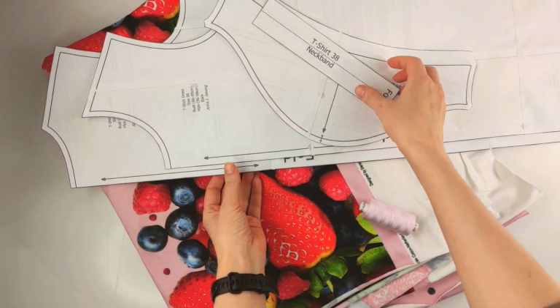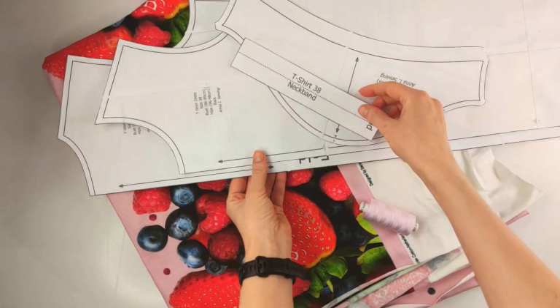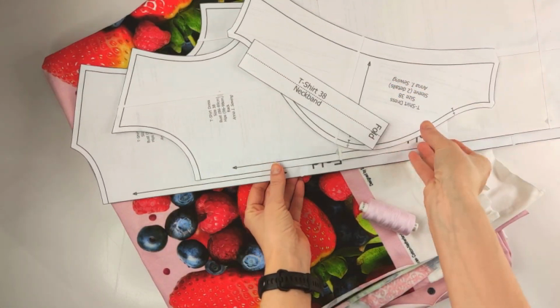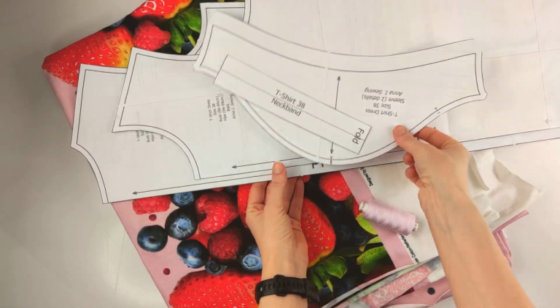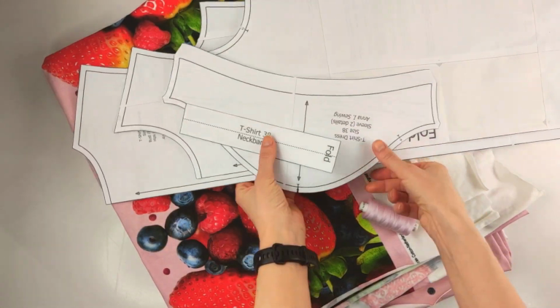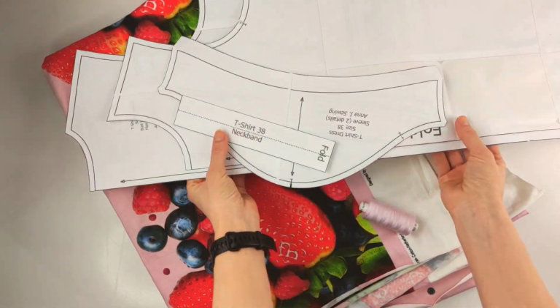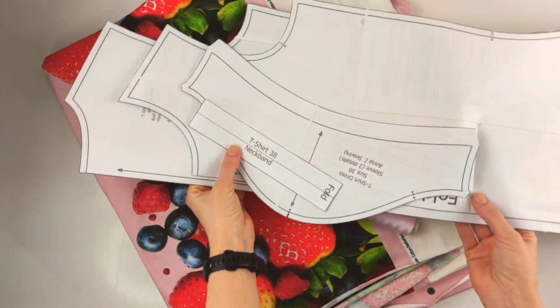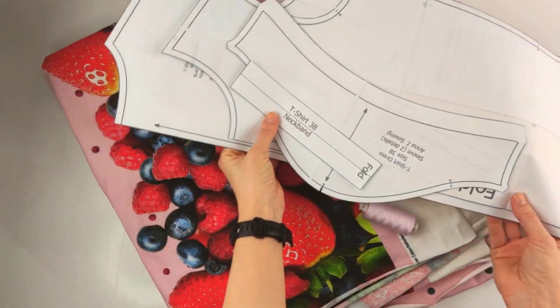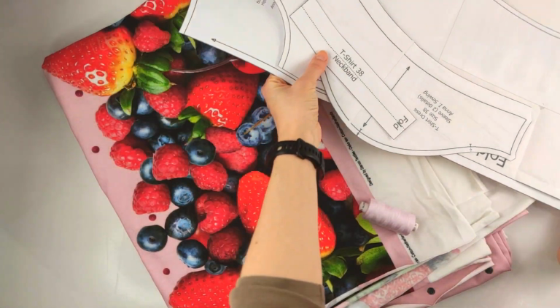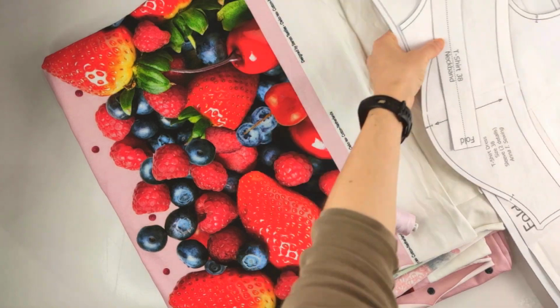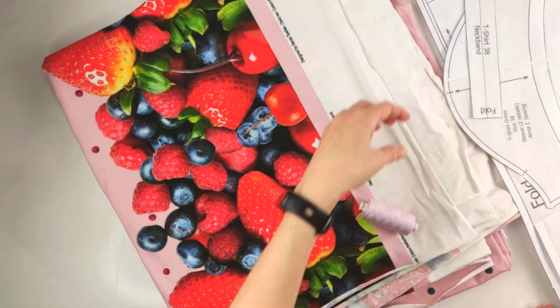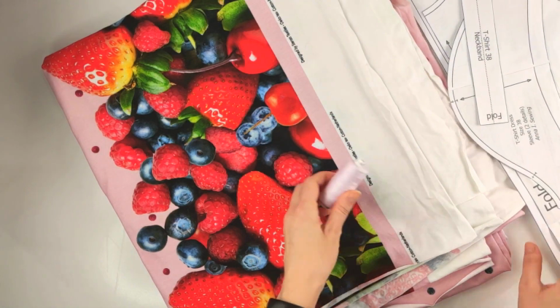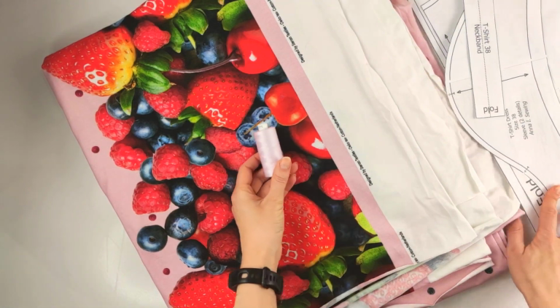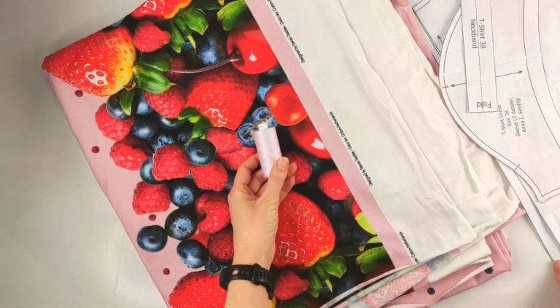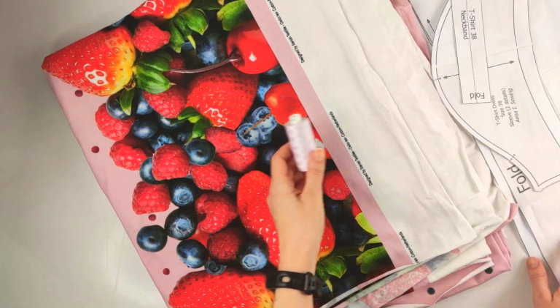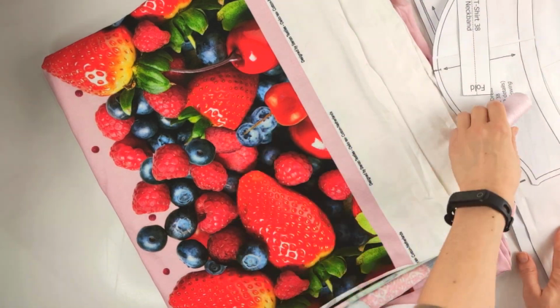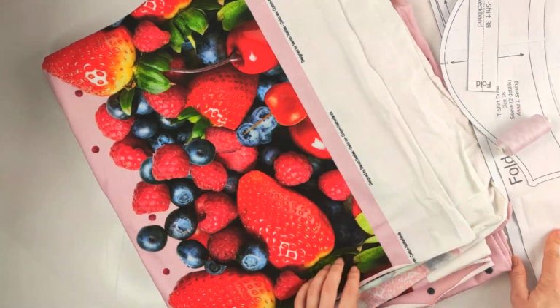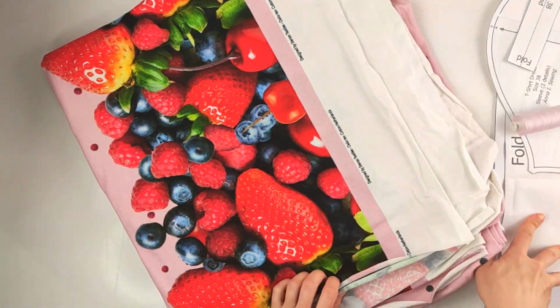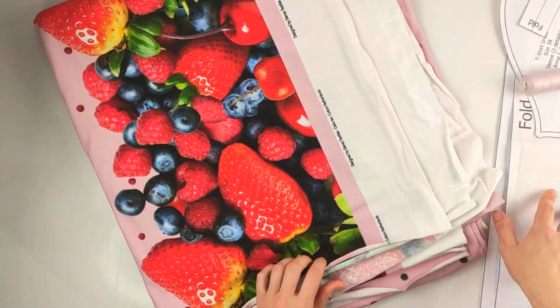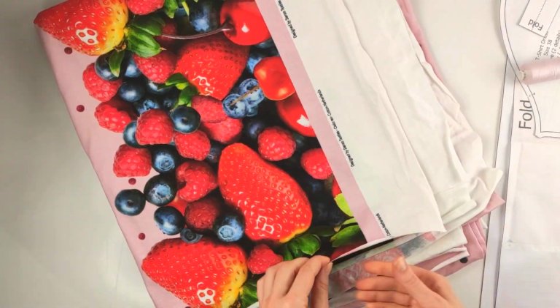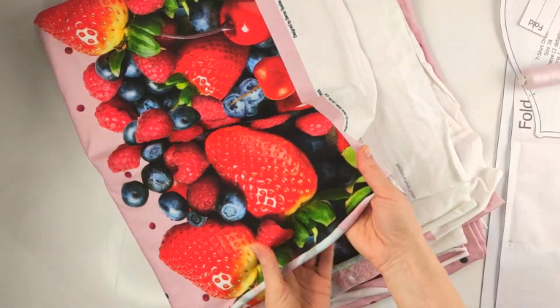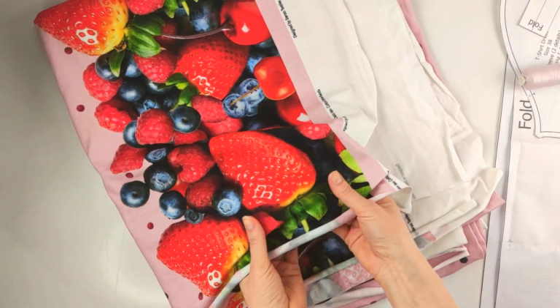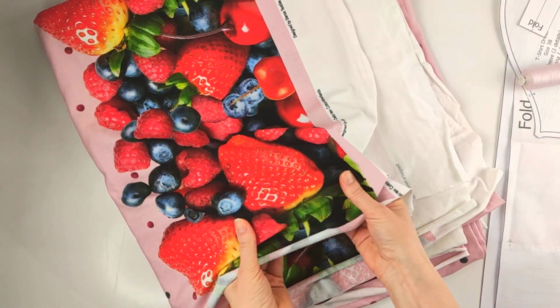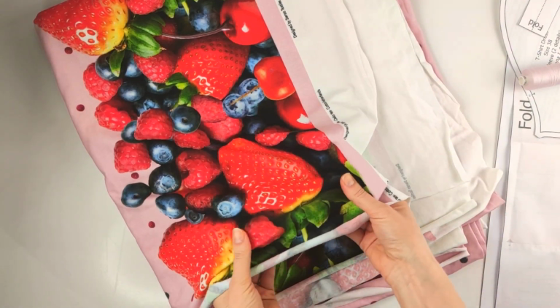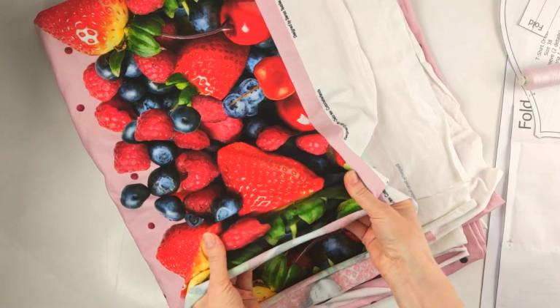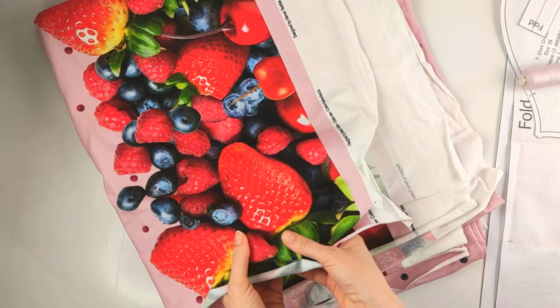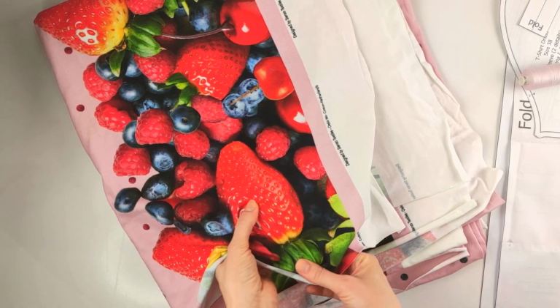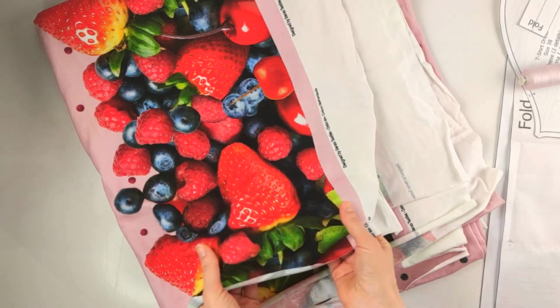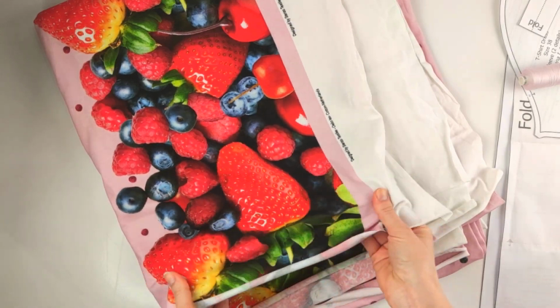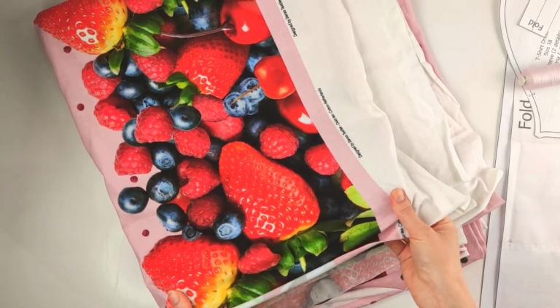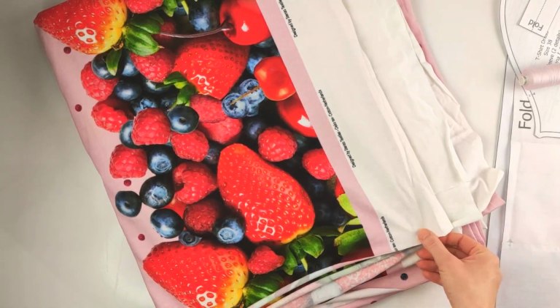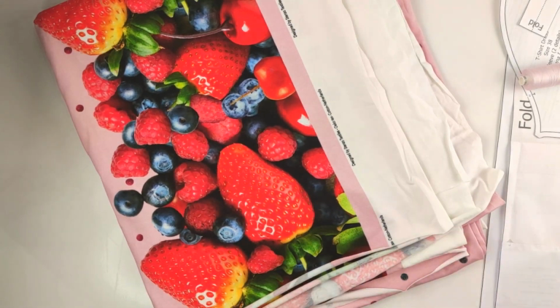You're gonna need a pattern linked down in the description, sewing thread, and stretch jersey fabric. According to your size: 1 meter 10 or 1 meter 15 centimeters.